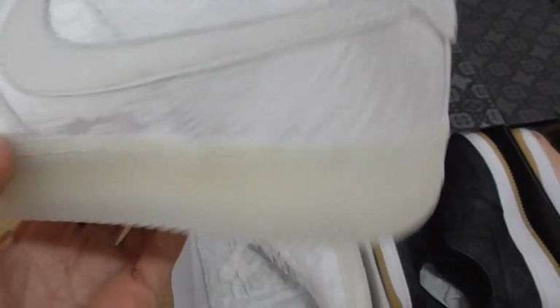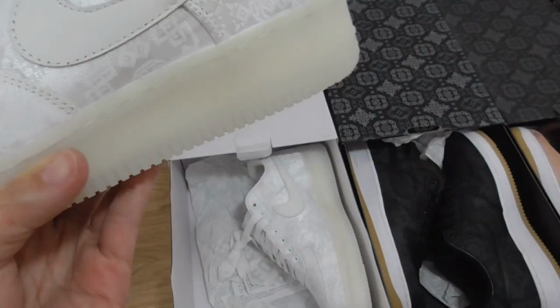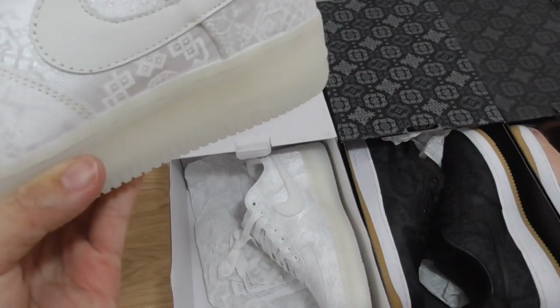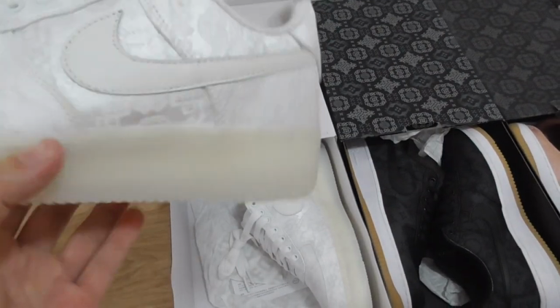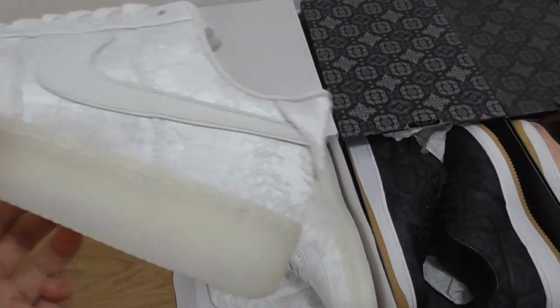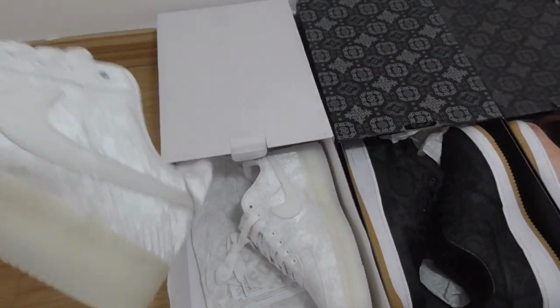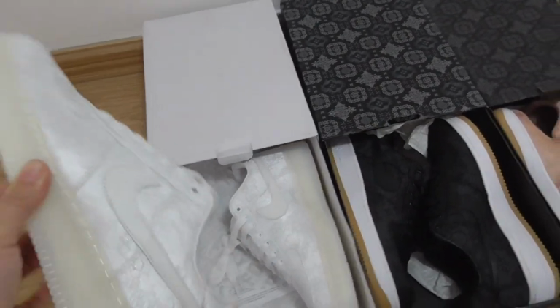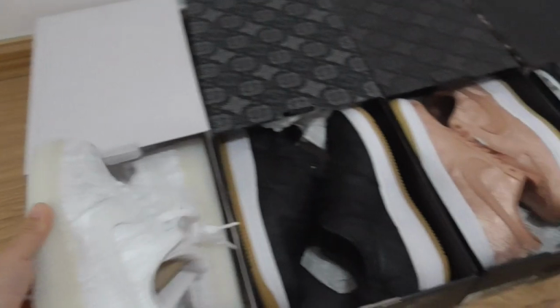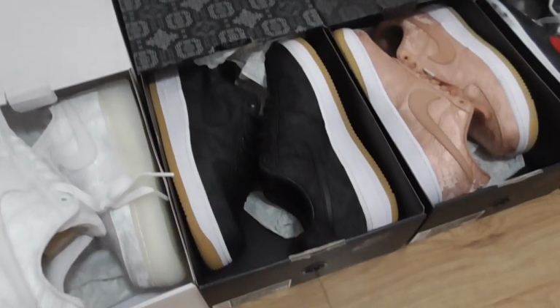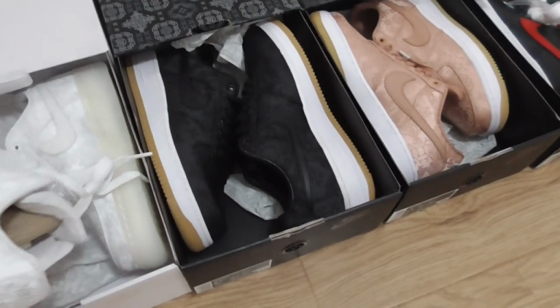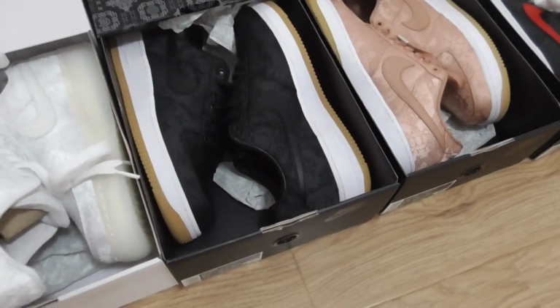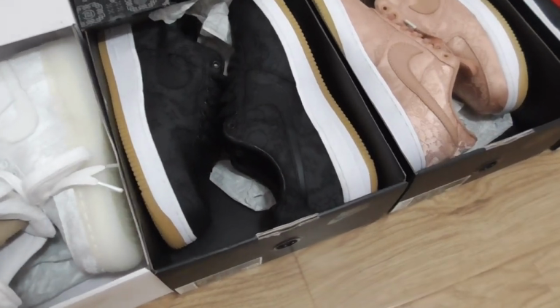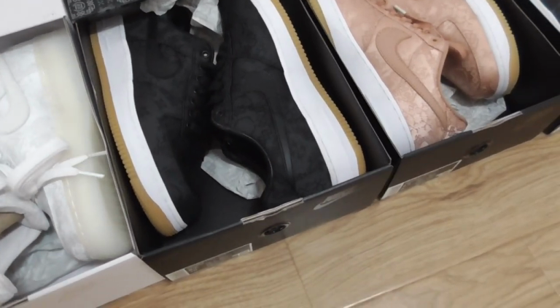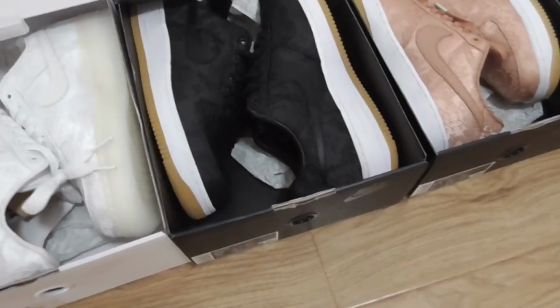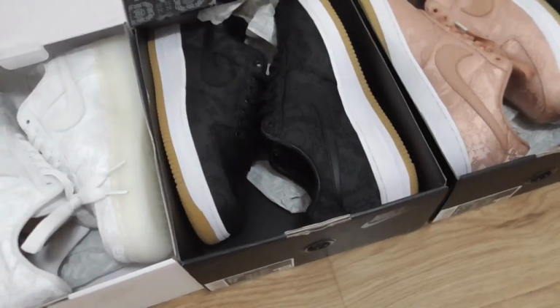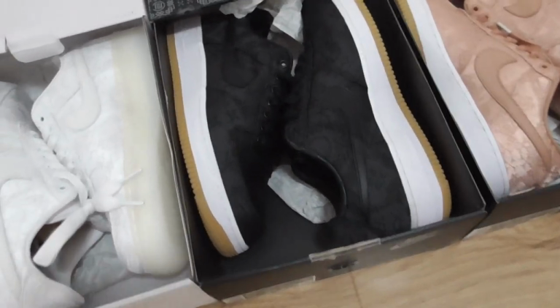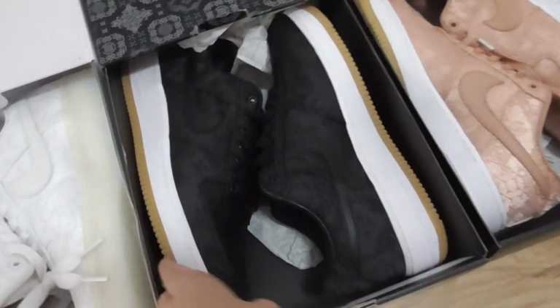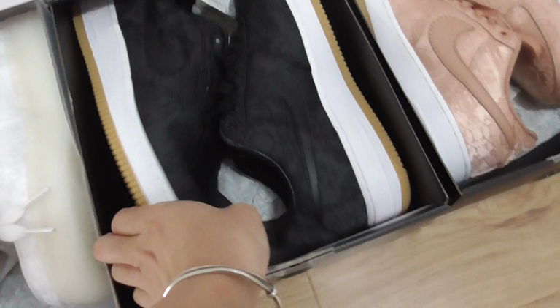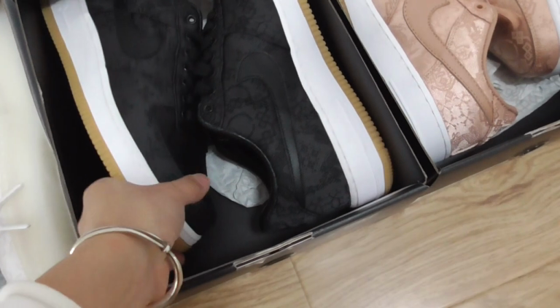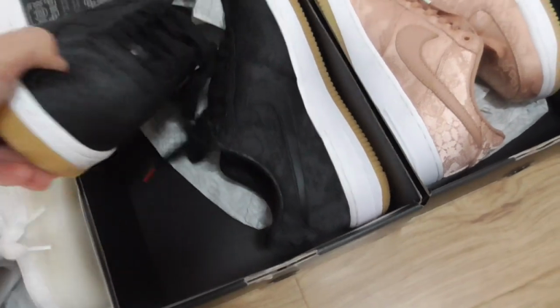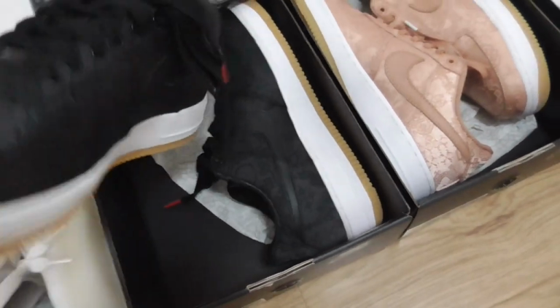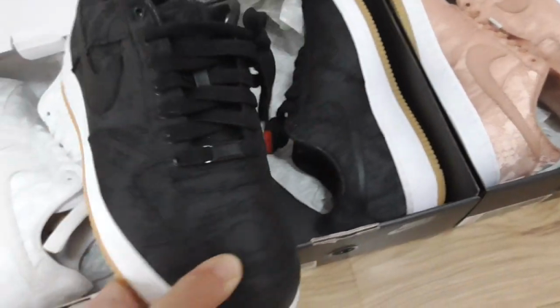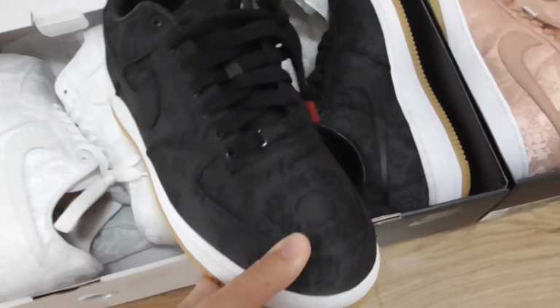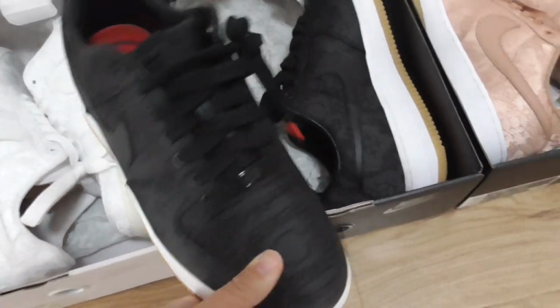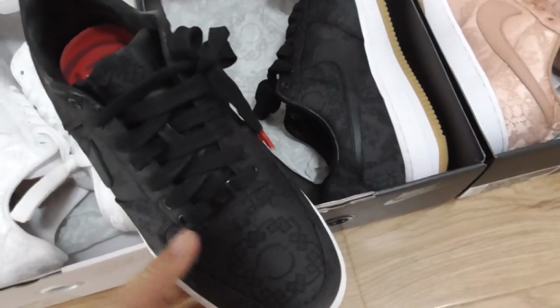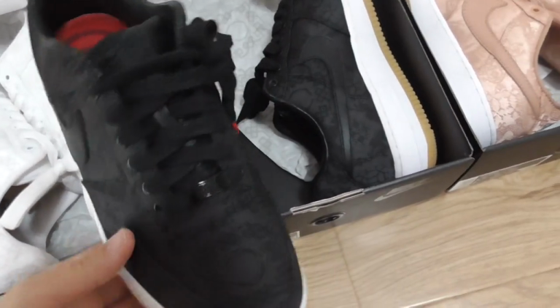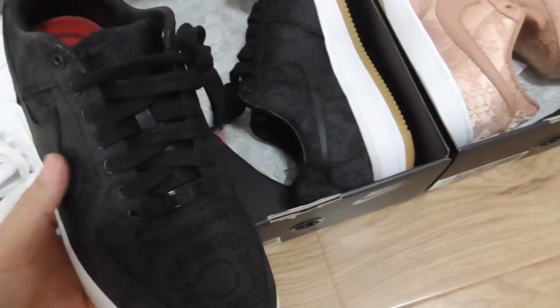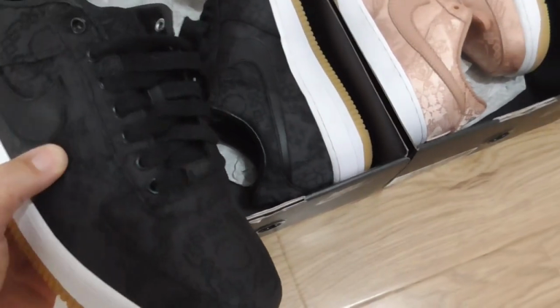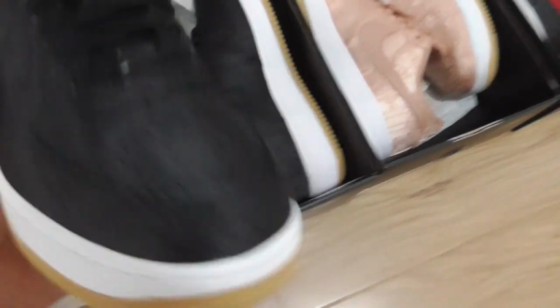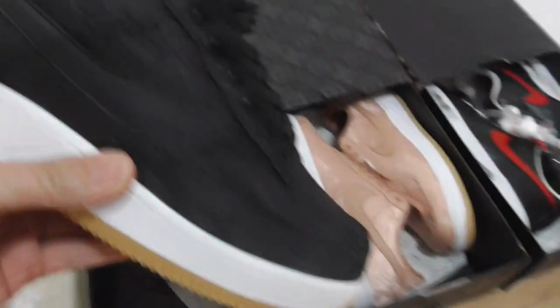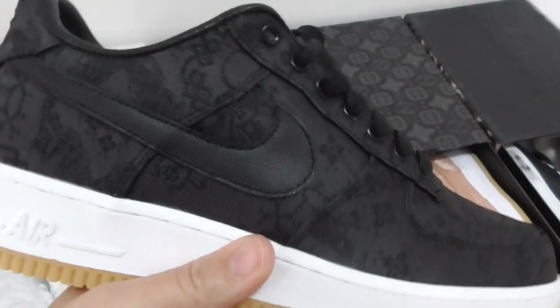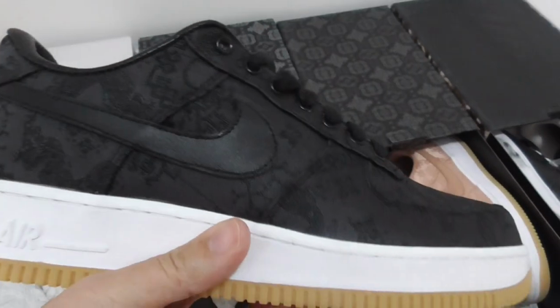So this is the EU4 Swan white color. And the next pair — this is the black colorway. You can look at the whole upper with the black color. For the pattern, it's the same. And then the Nike shoes.